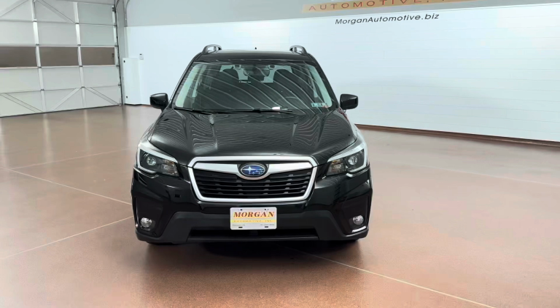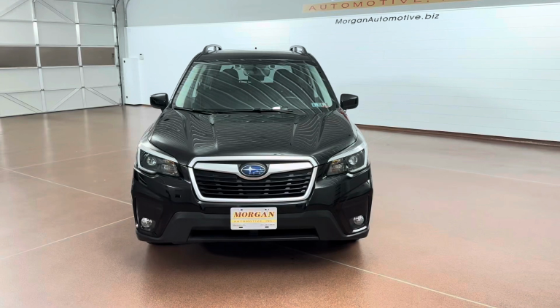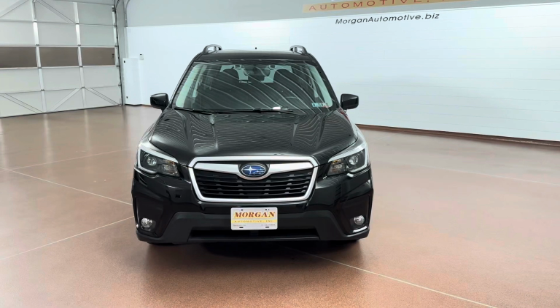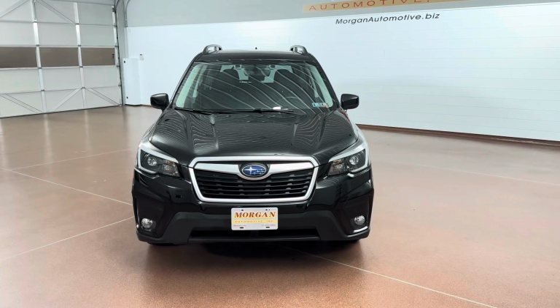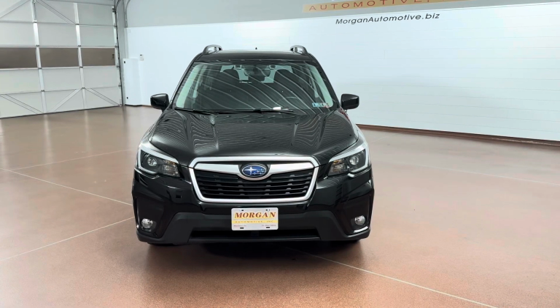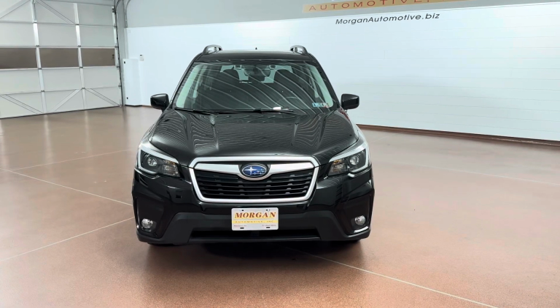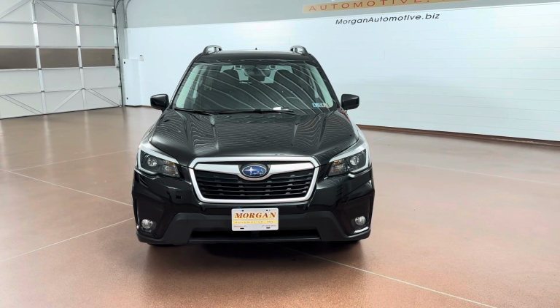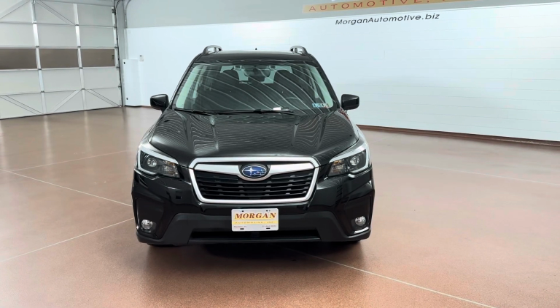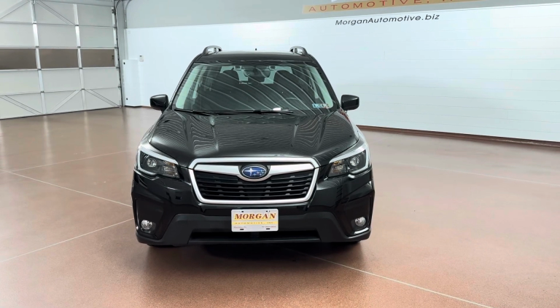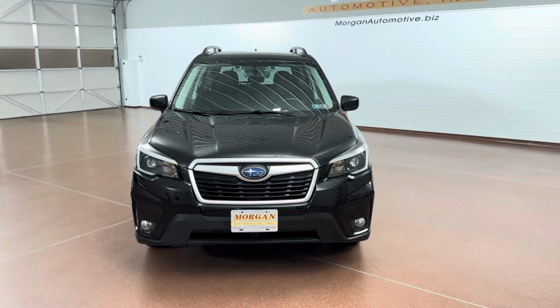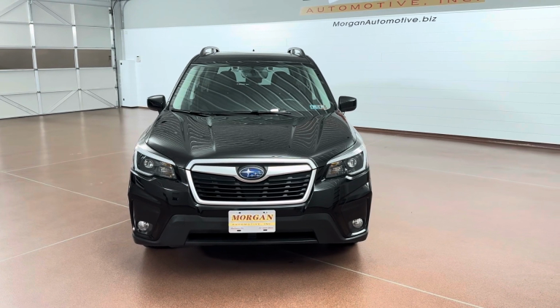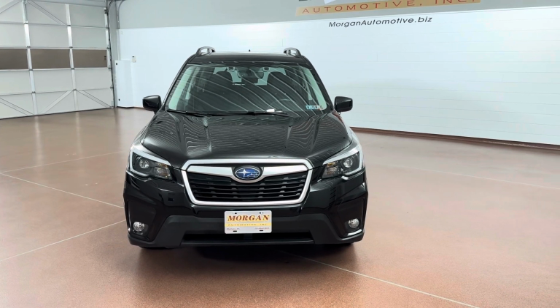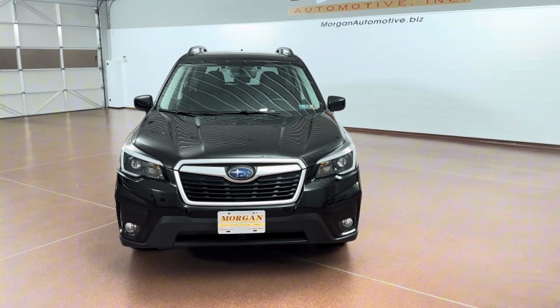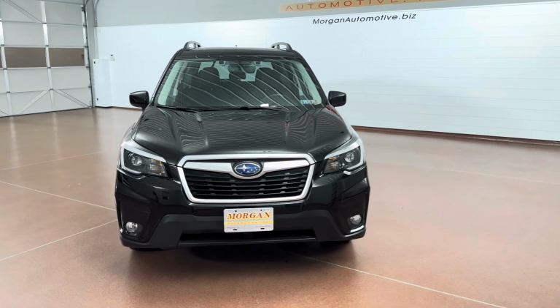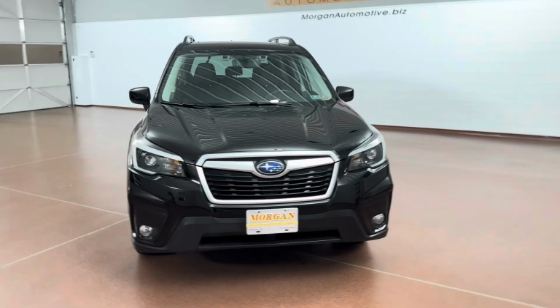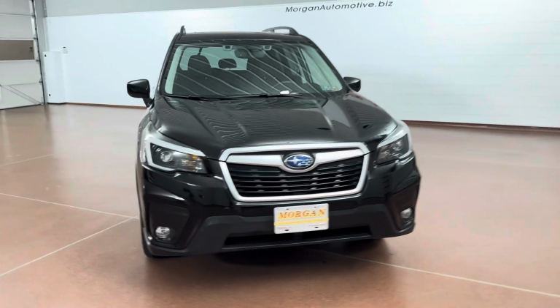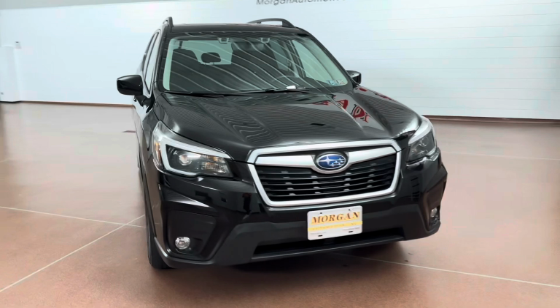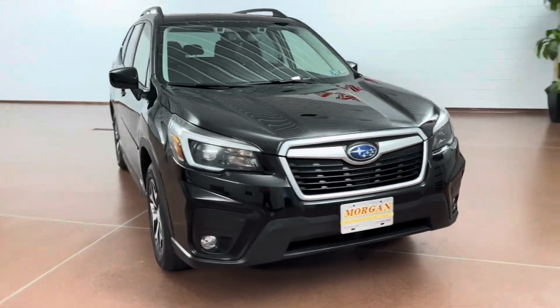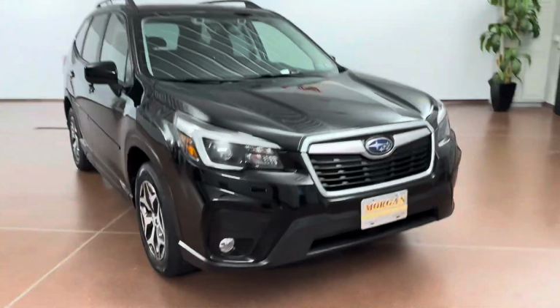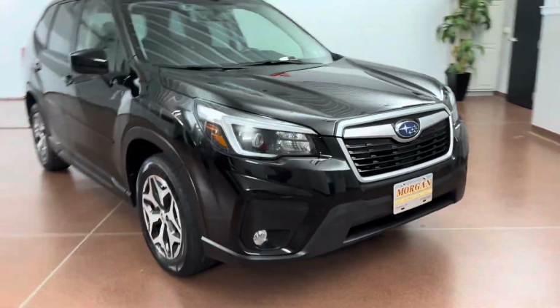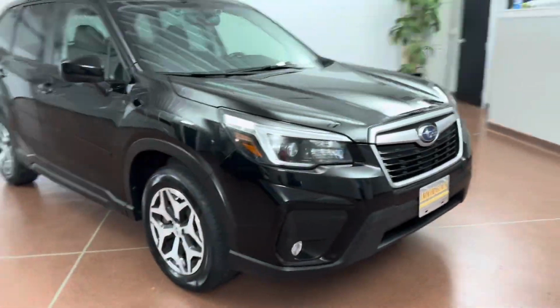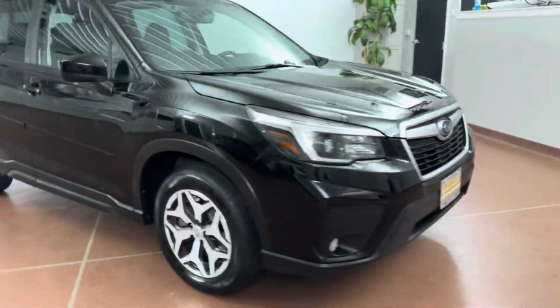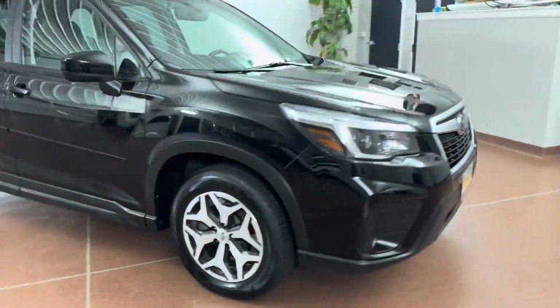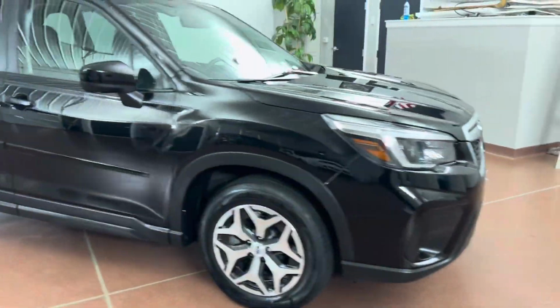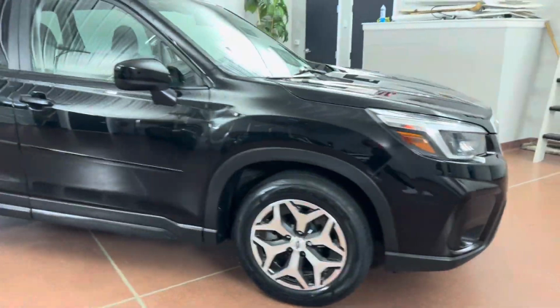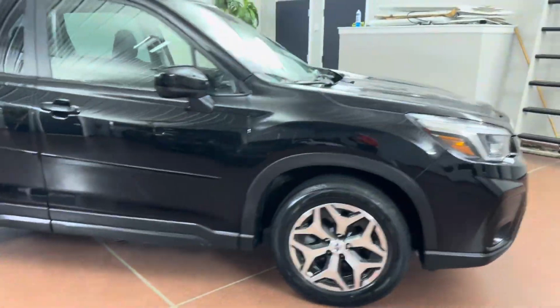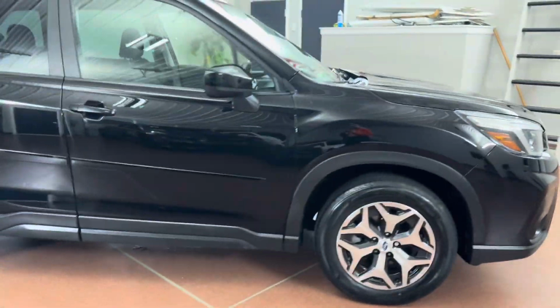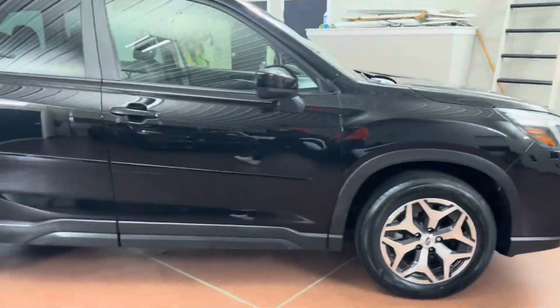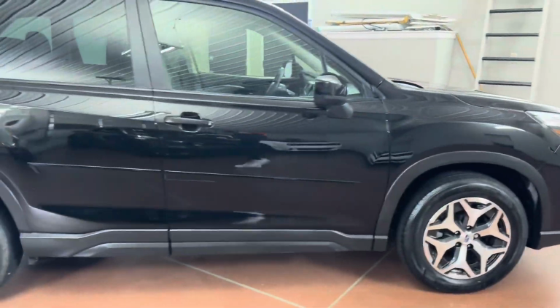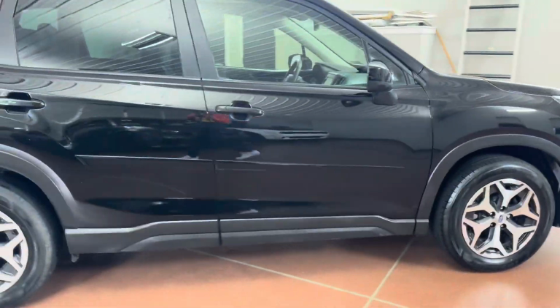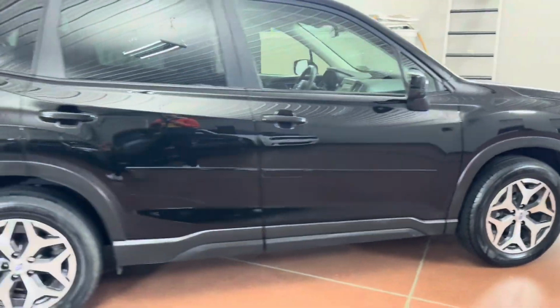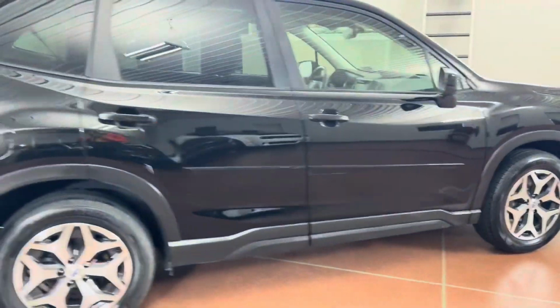Hey, how's it going everyone? Dylan here with Morgan Automotive, and today we have this 2021 Subaru Forester Premium All-Wheel Drive. This is a one-owner vehicle. The vehicle was just fully serviced here at the dealership, including a fresh inspection along with a fresh oil change.